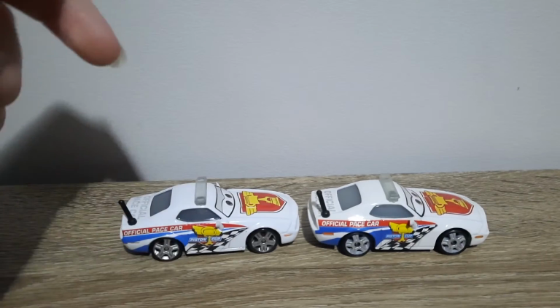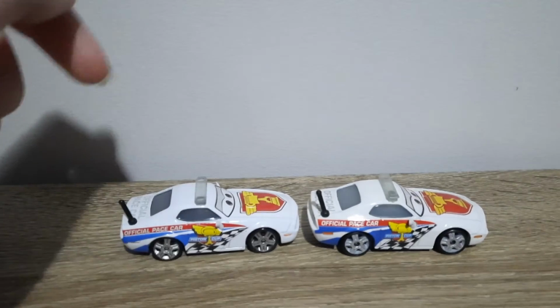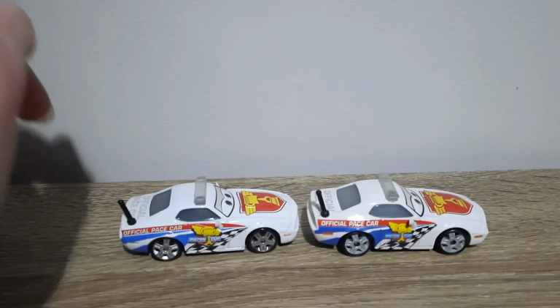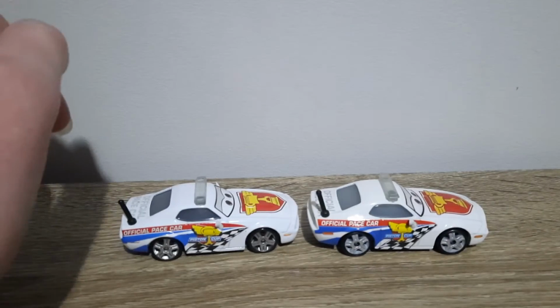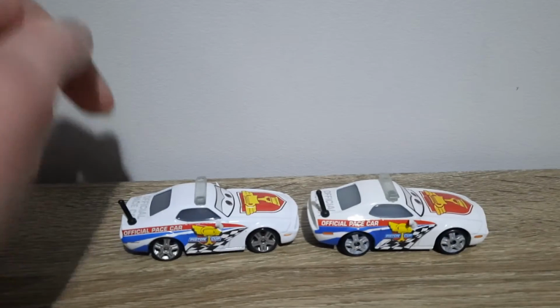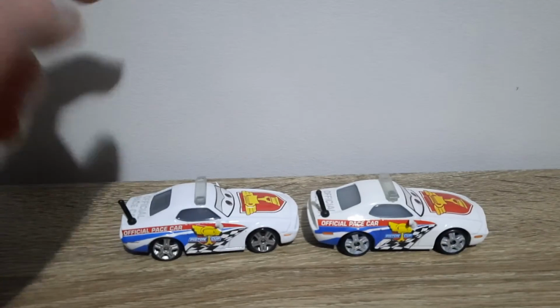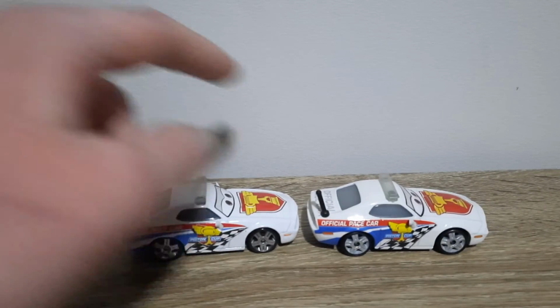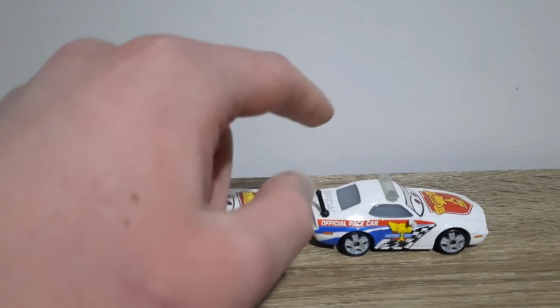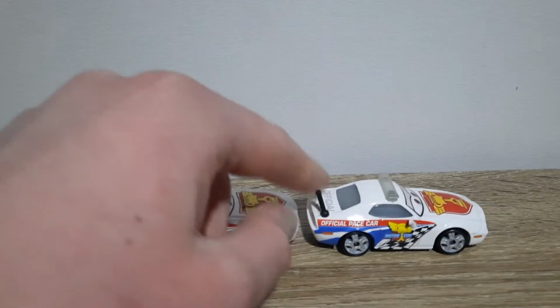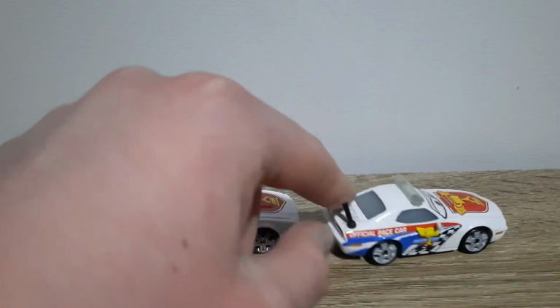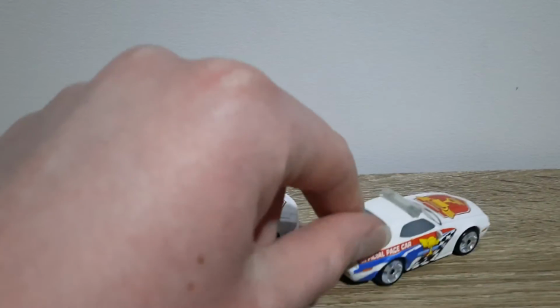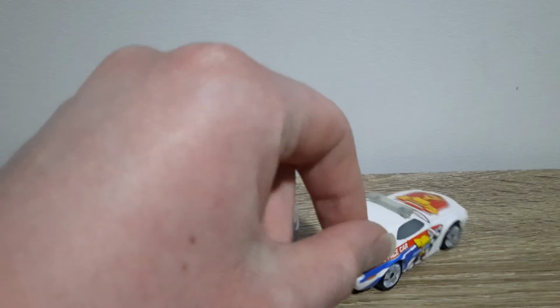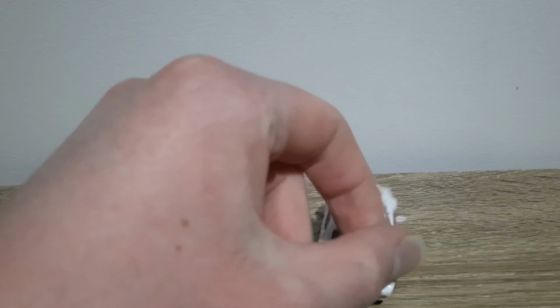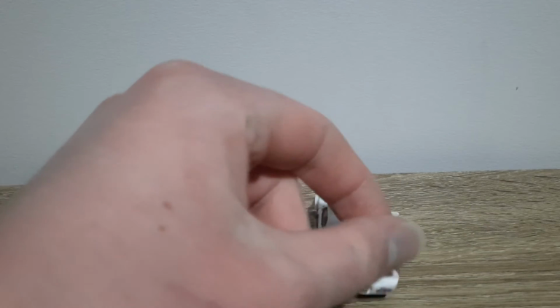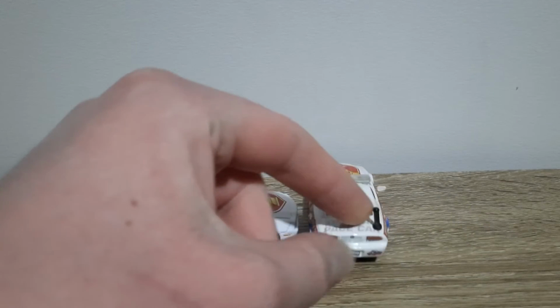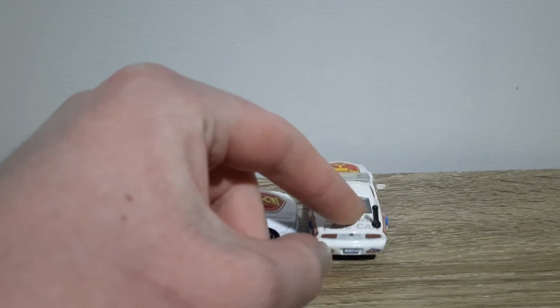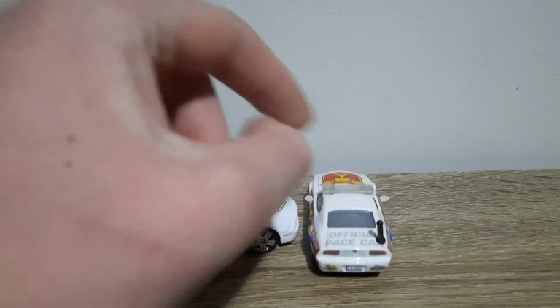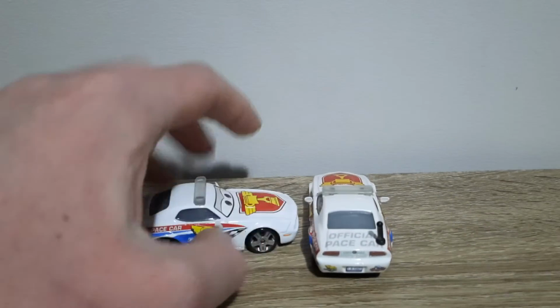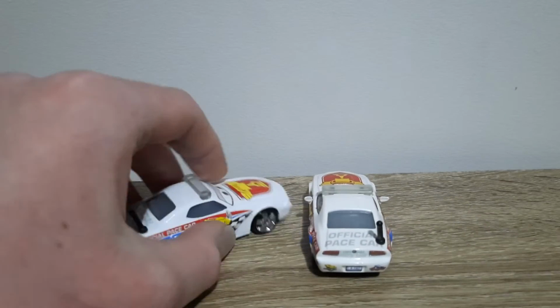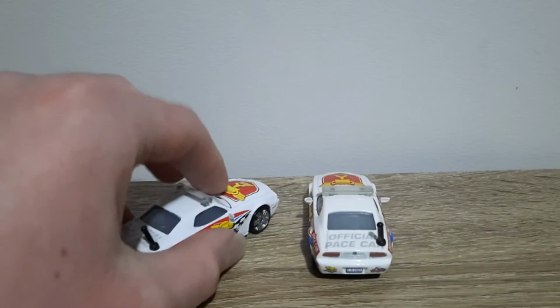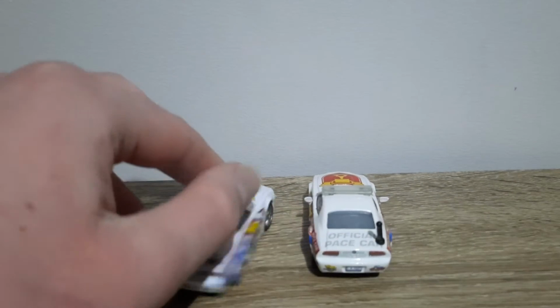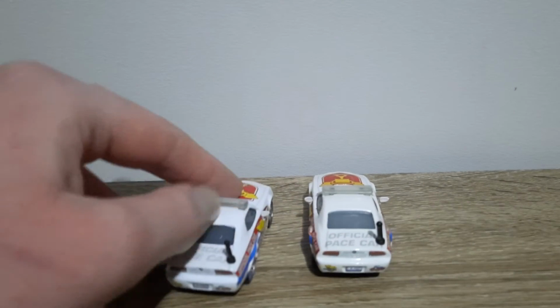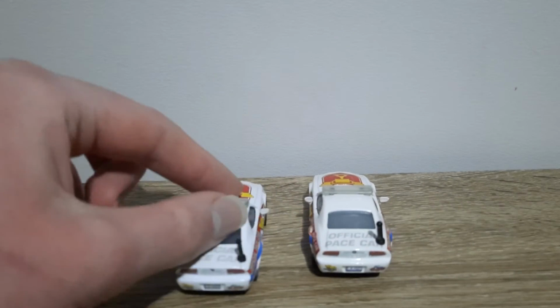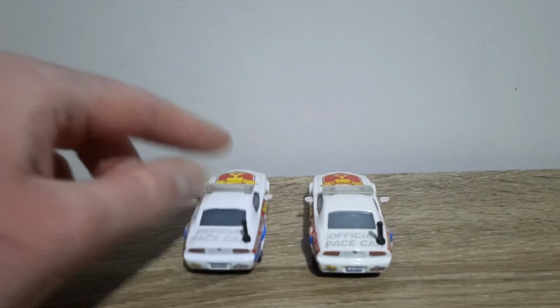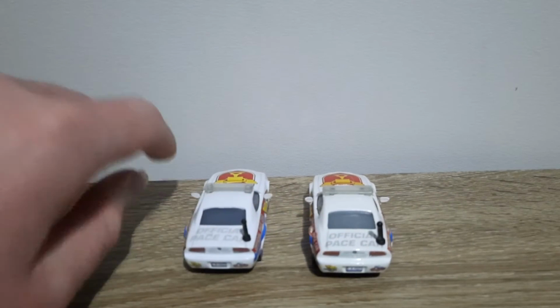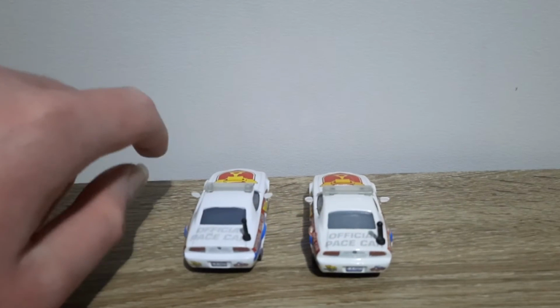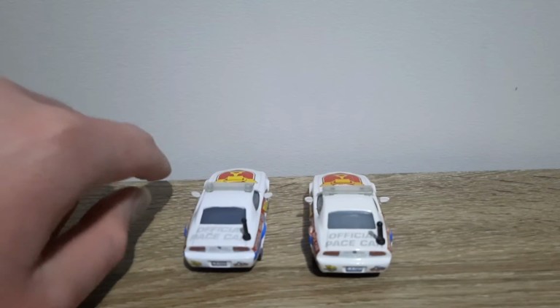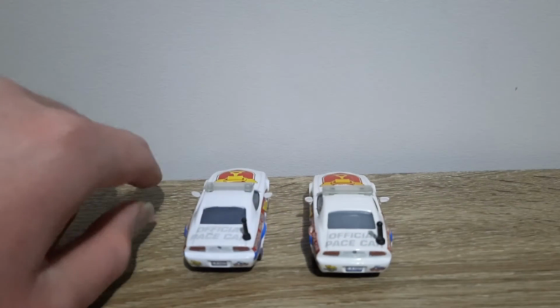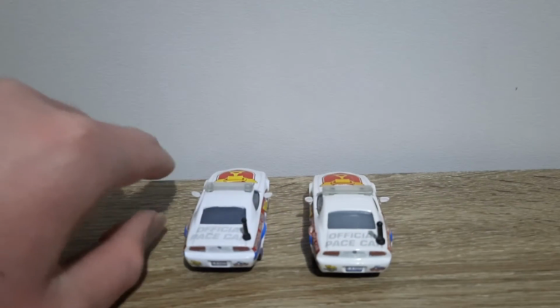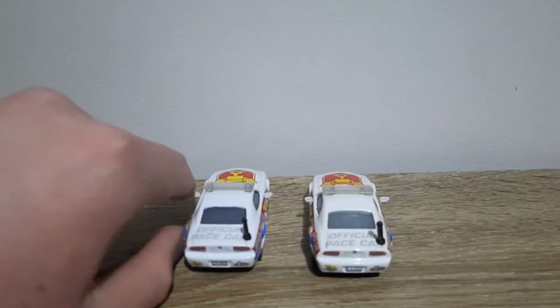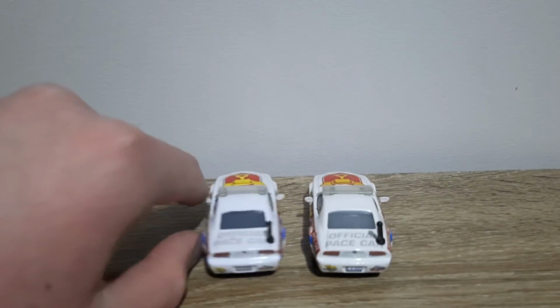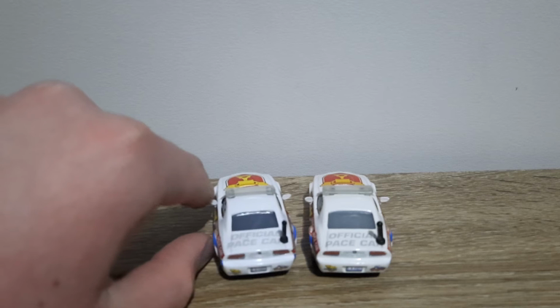Window colours are lighter, decals are blurrier, but that along with the poorer quality rims is standard for all Thailand diecasts, sadly.